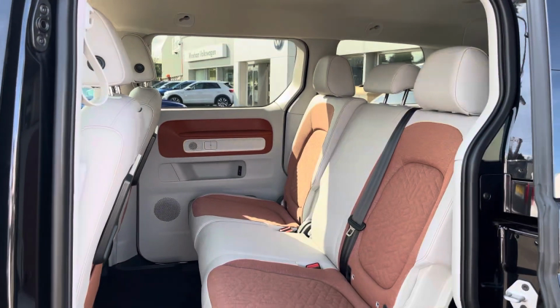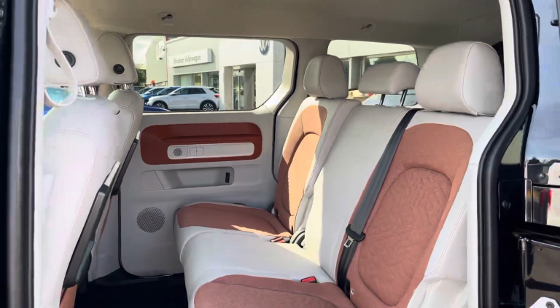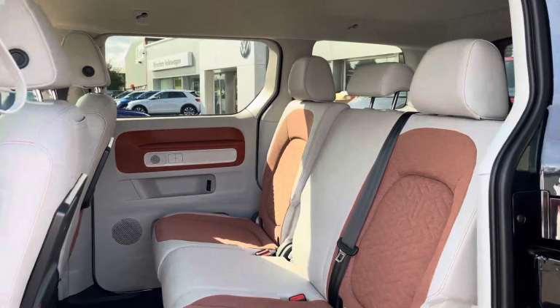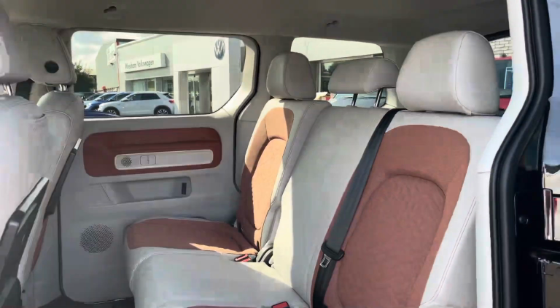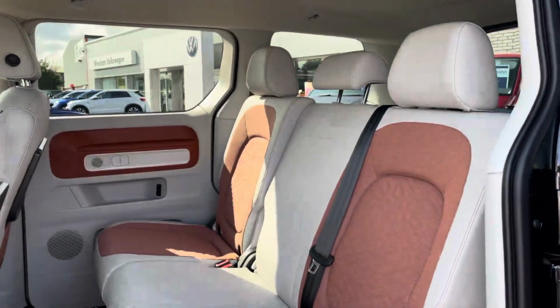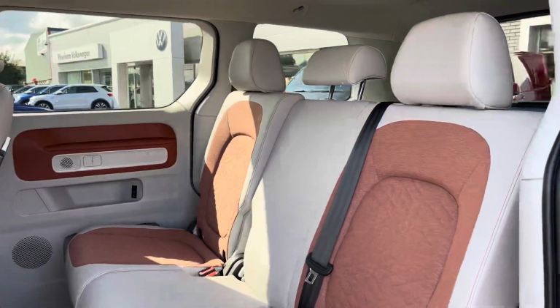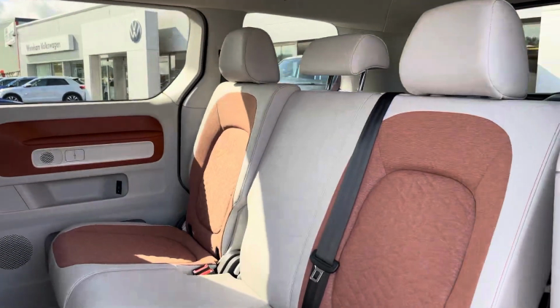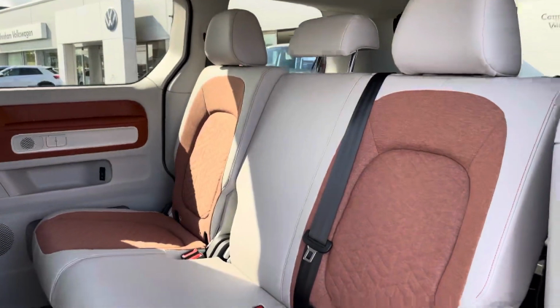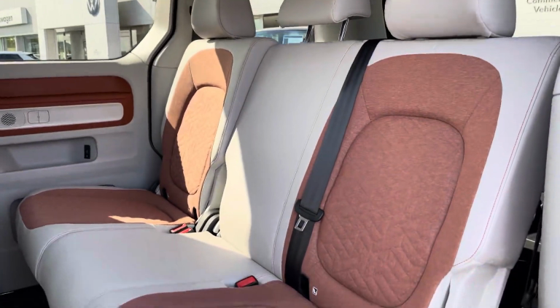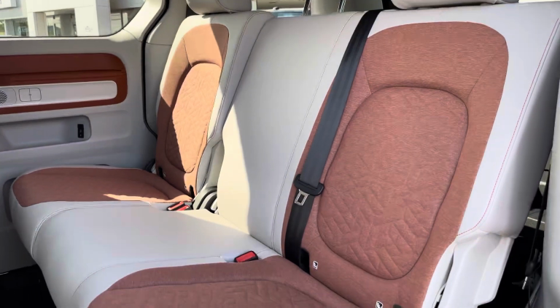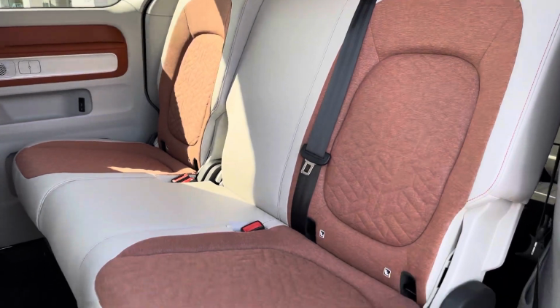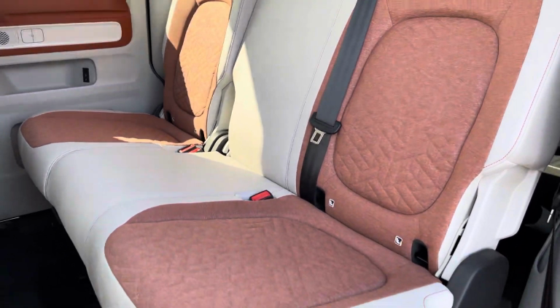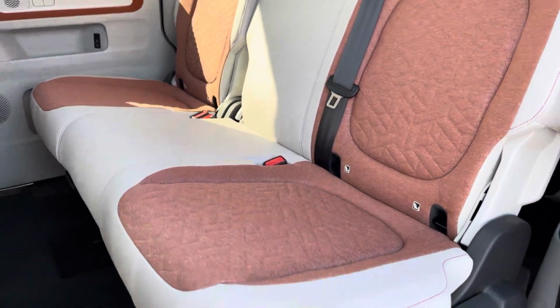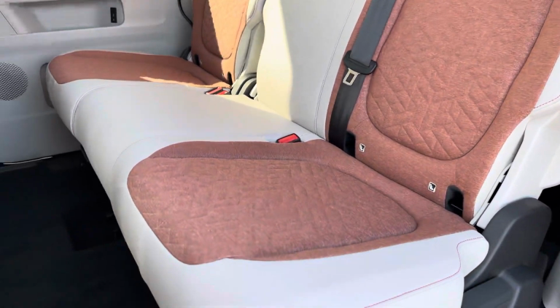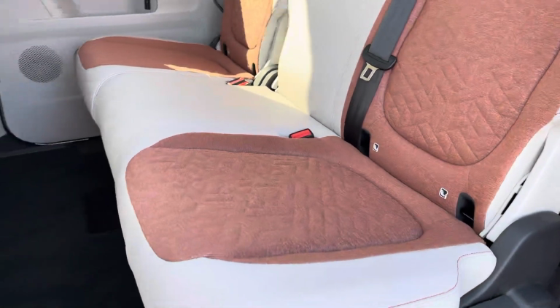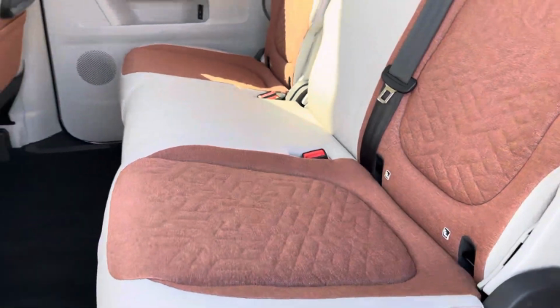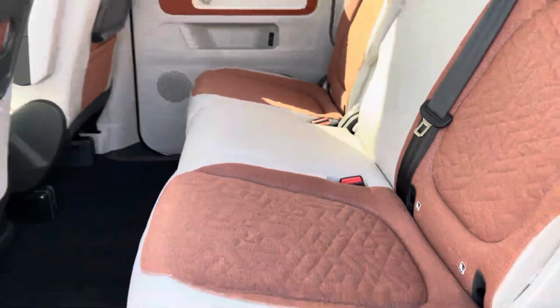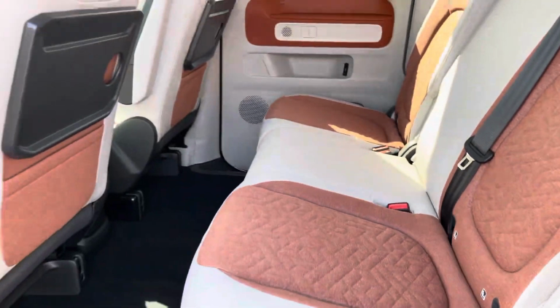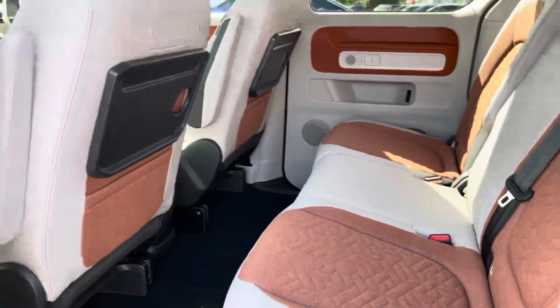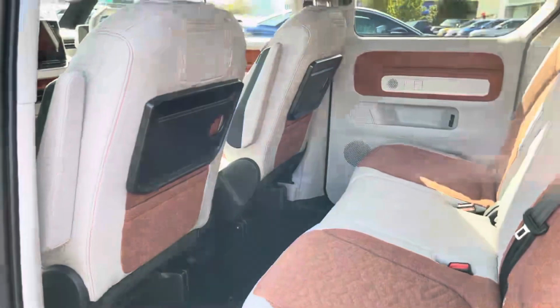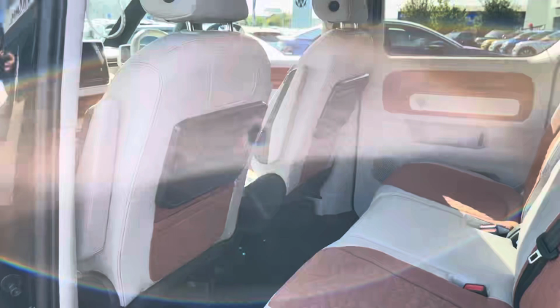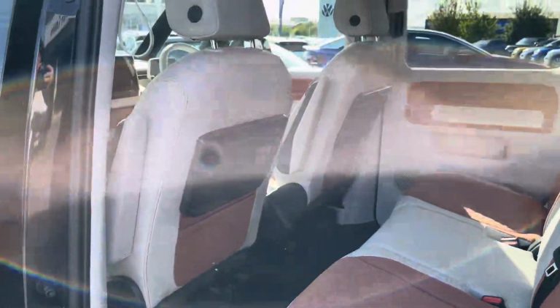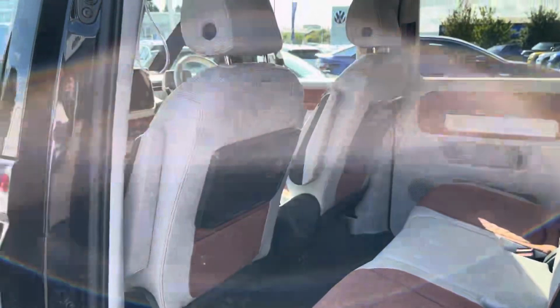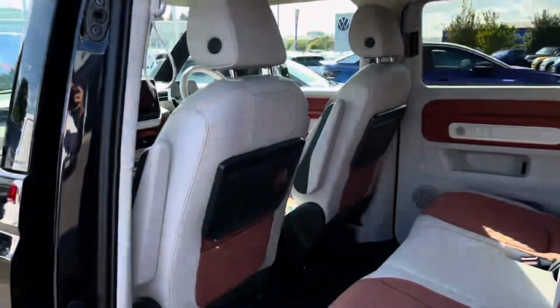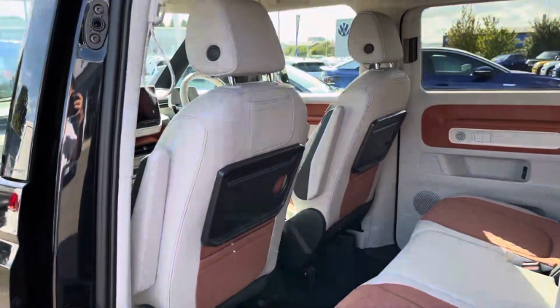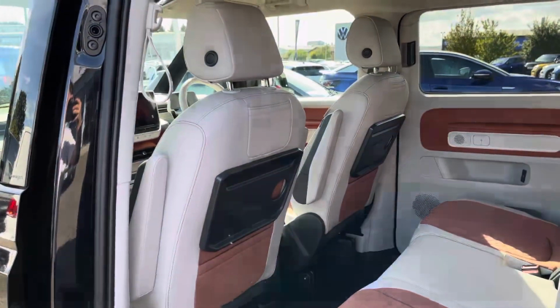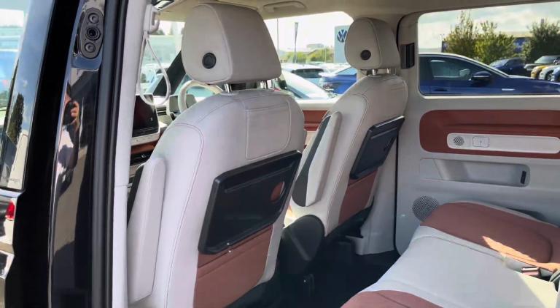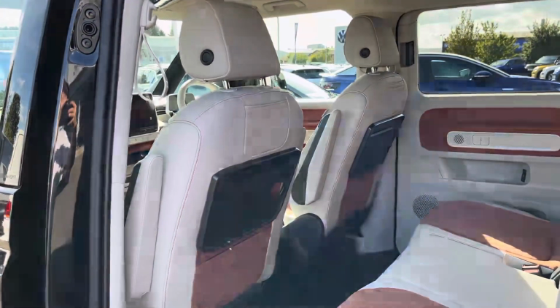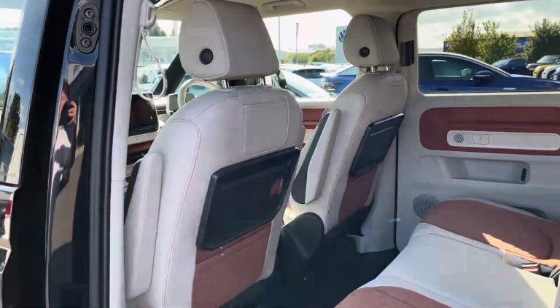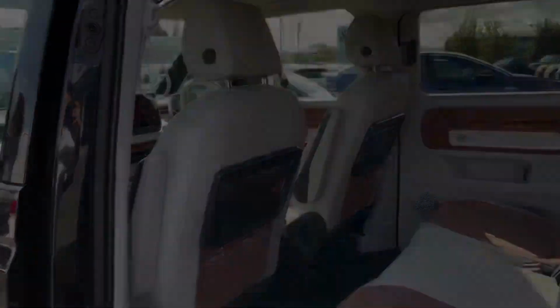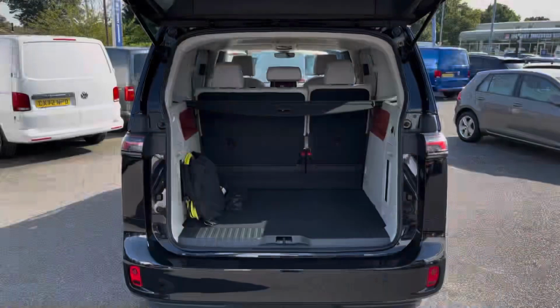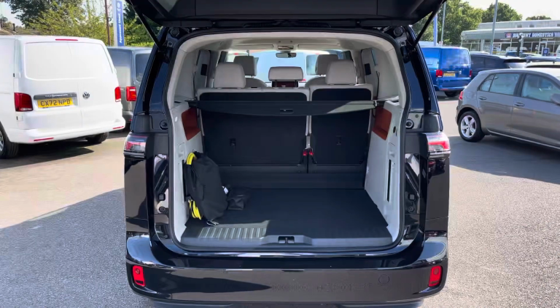Taking our first look at the second row of seats, you can see it does come in the two-in-one split configuration with both of the outside seats boasting isofix mounting points for easy mounting of child seats, and as you can see this is a comfortable place to be.